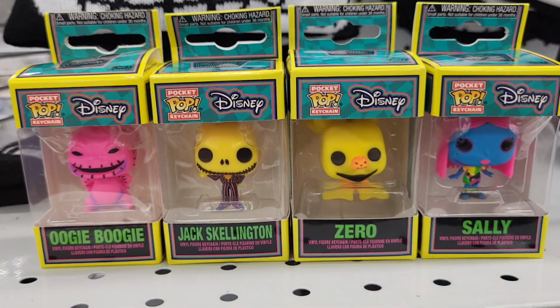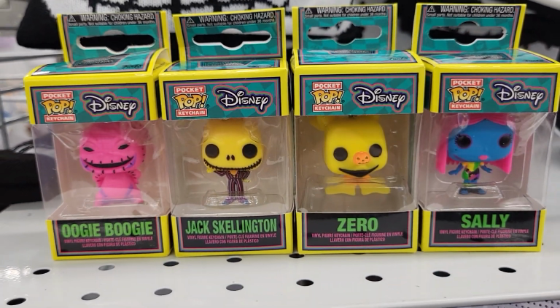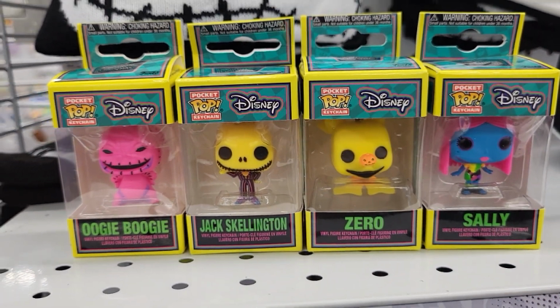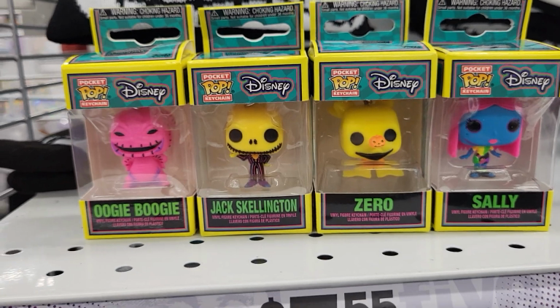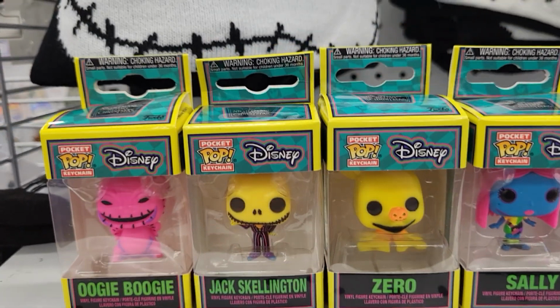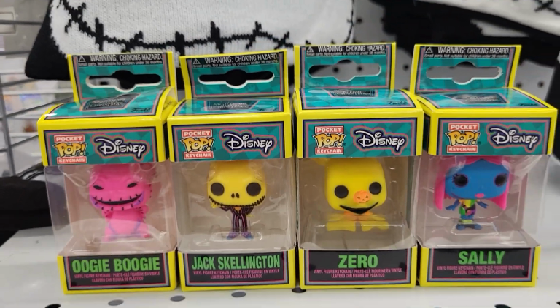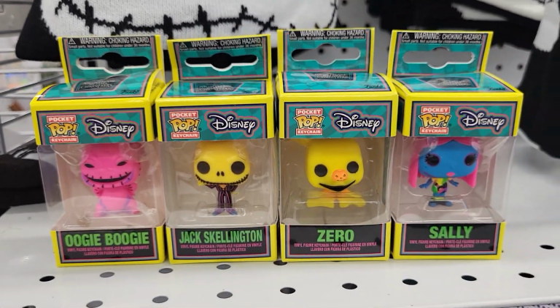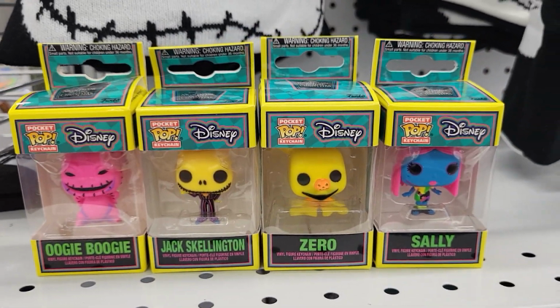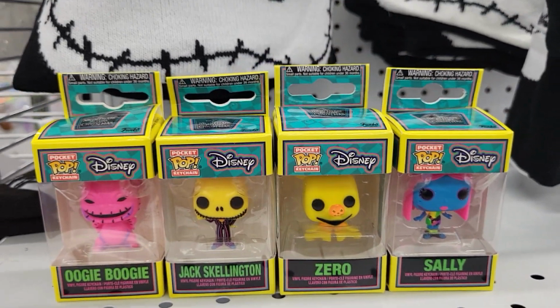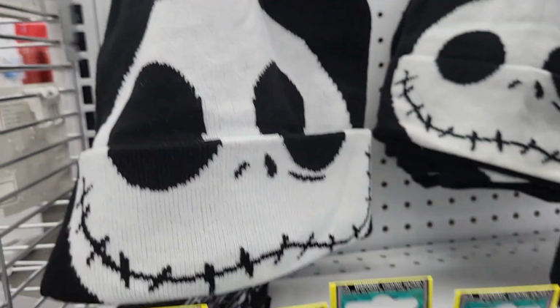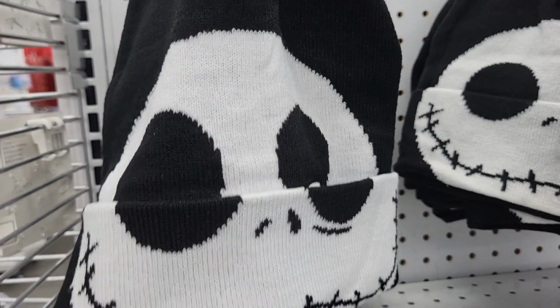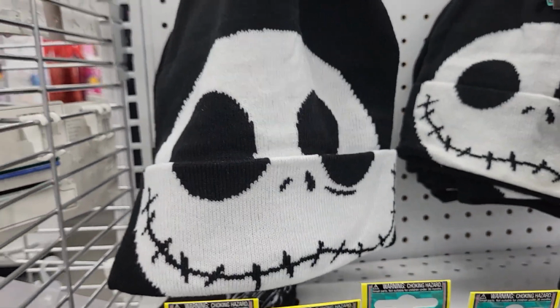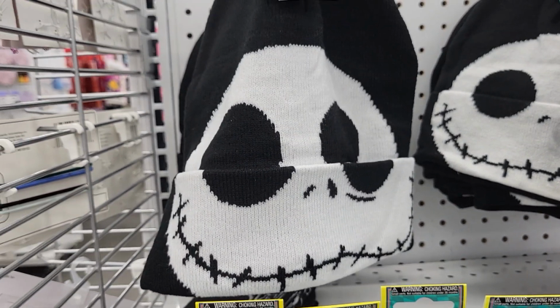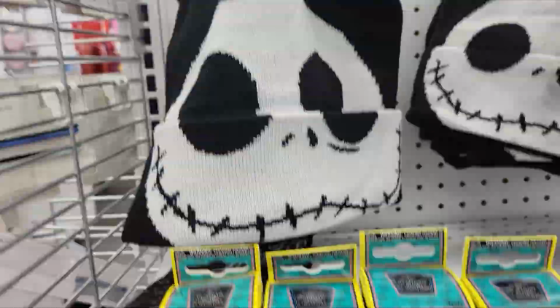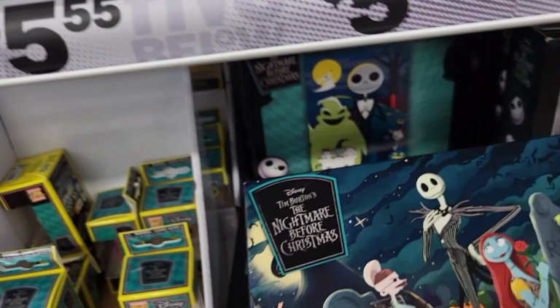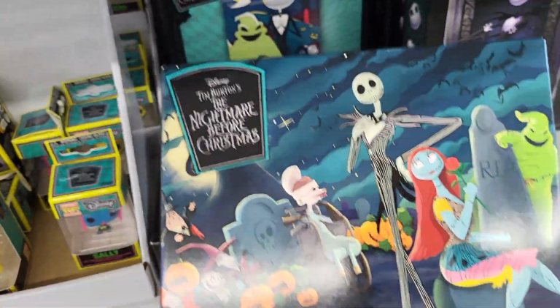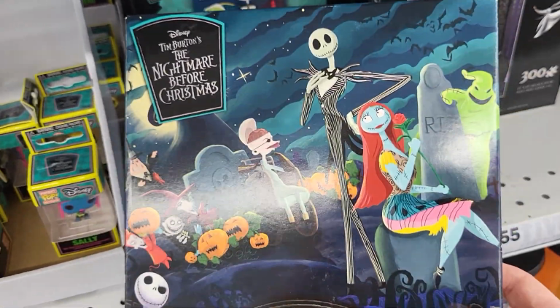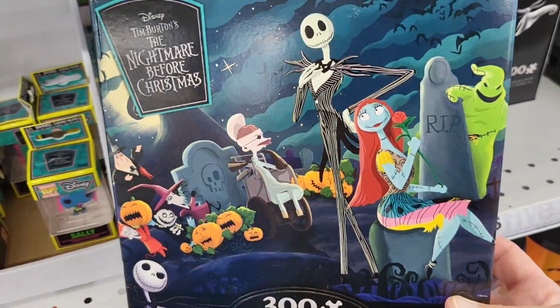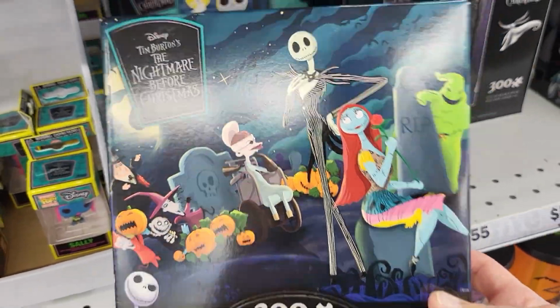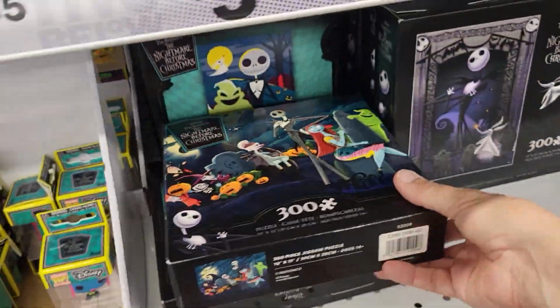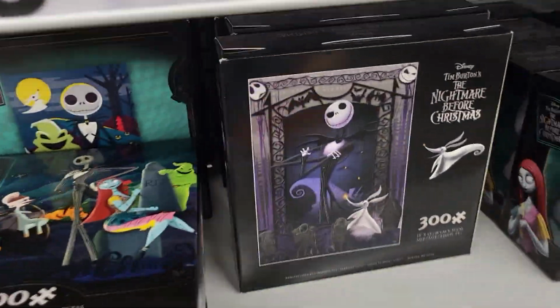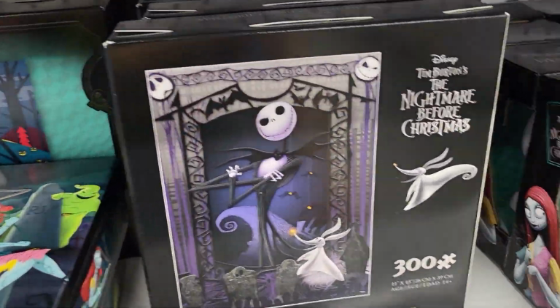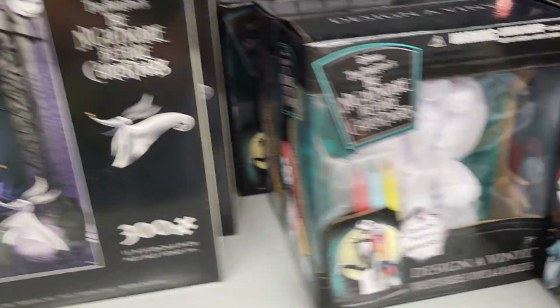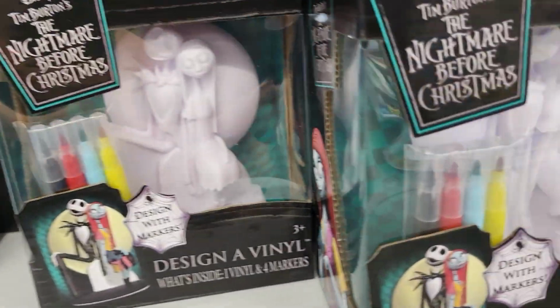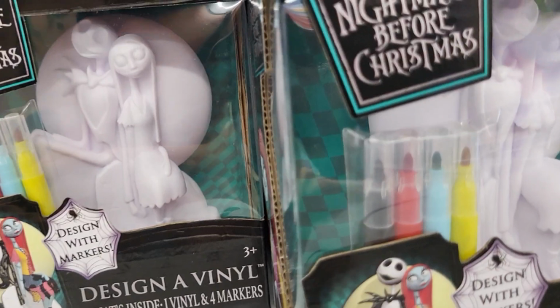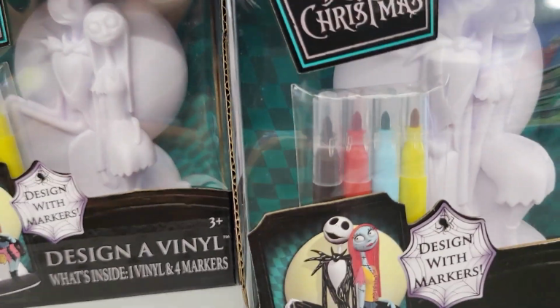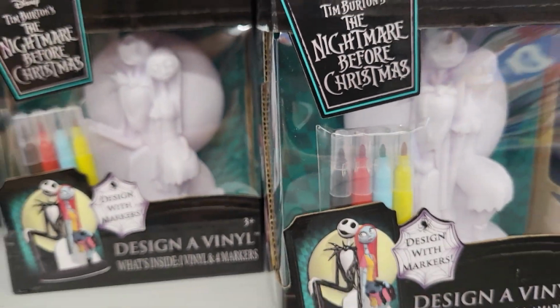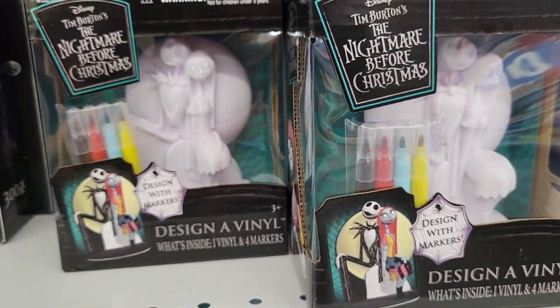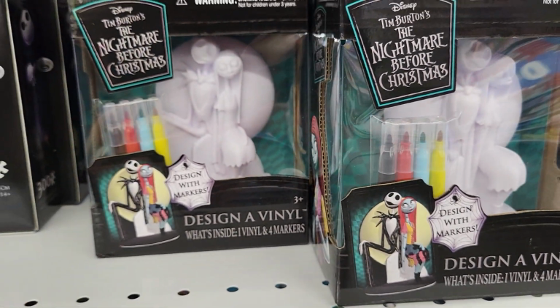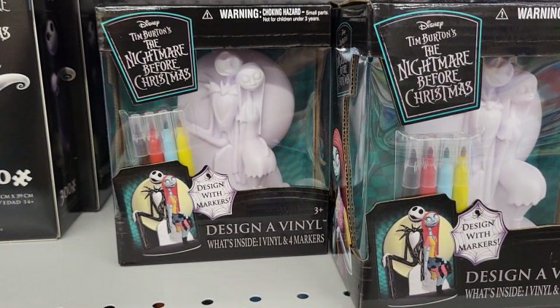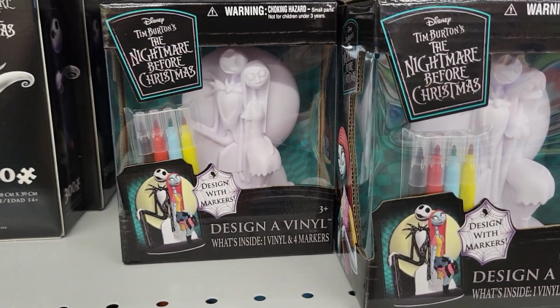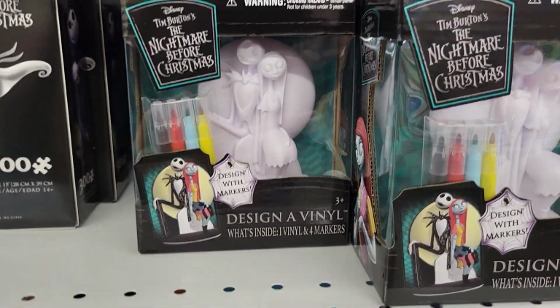These are $5.55 and we're at the Five Below. They have Jack hats. They have a 300-piece puzzle and where you can paint your own craft. Jack and Sally design.